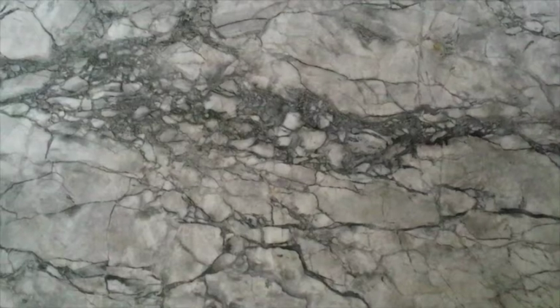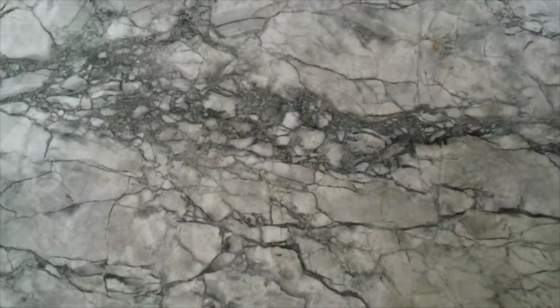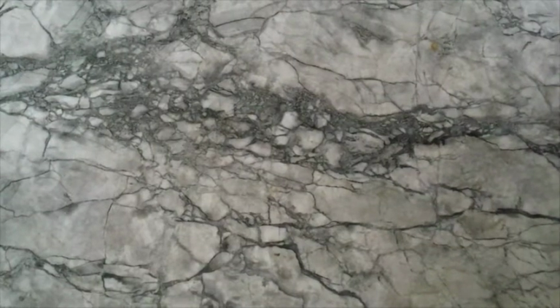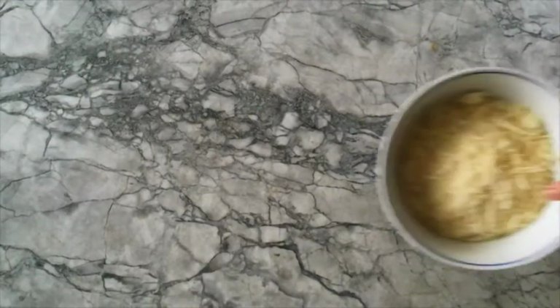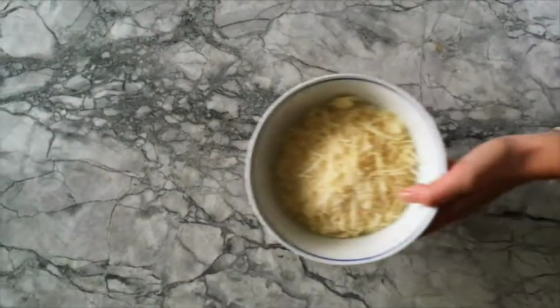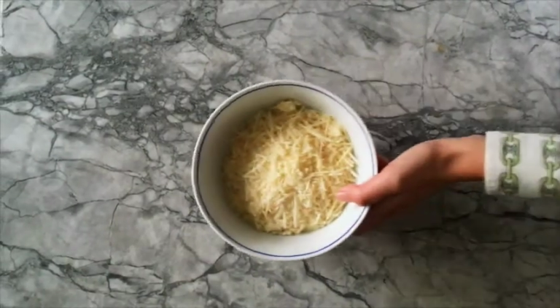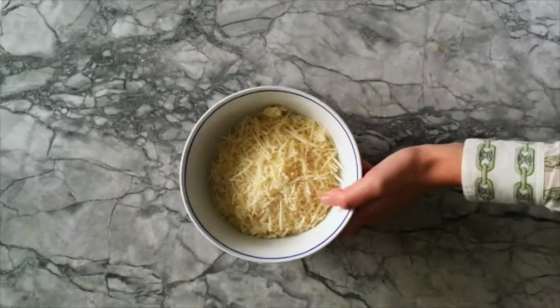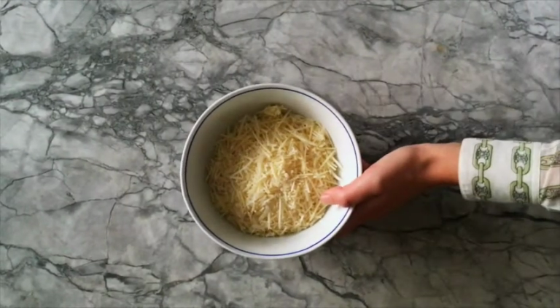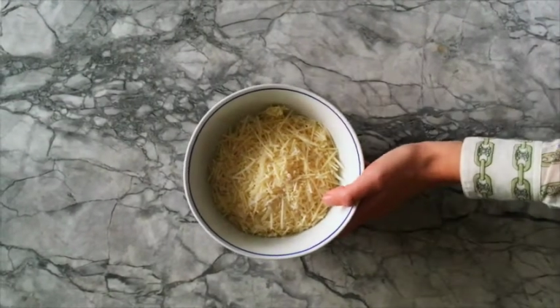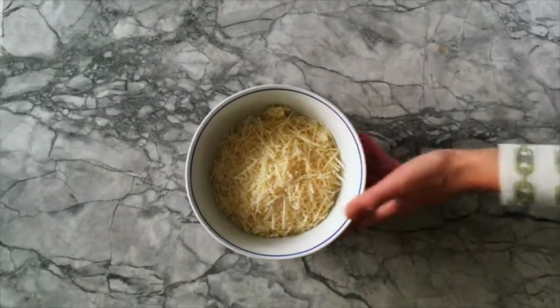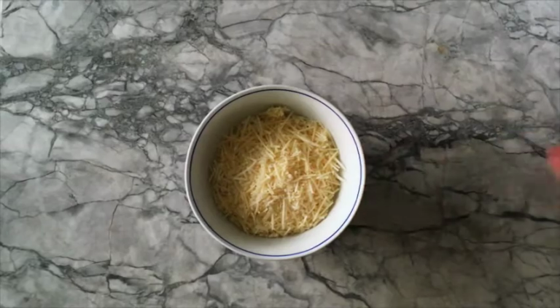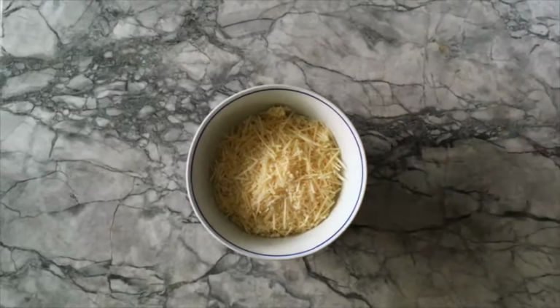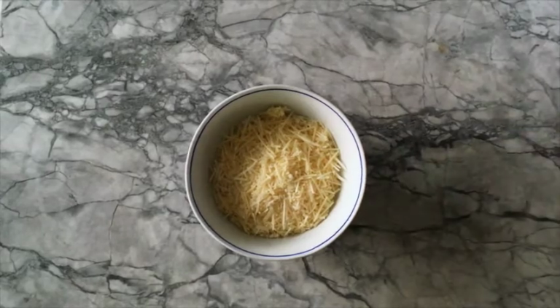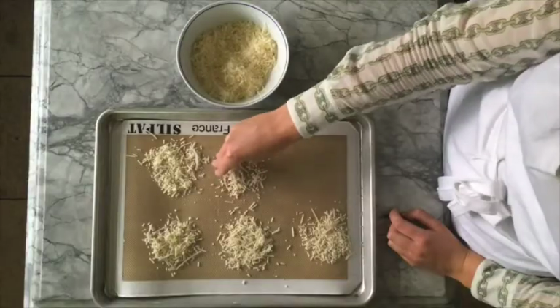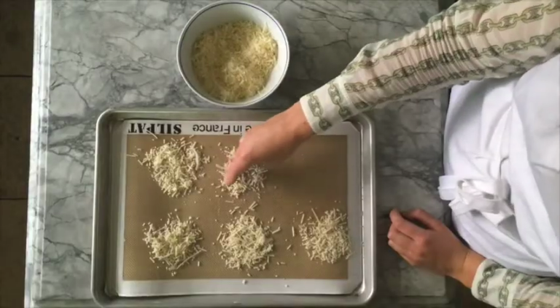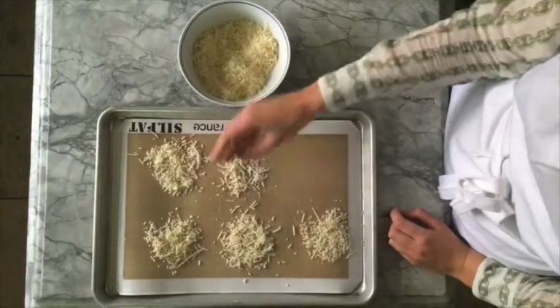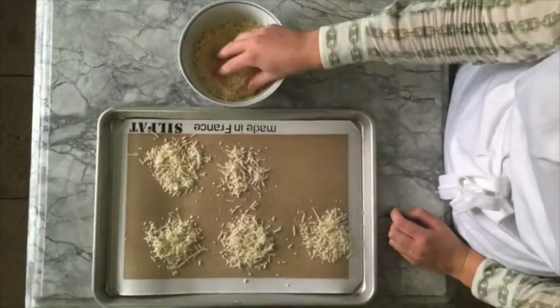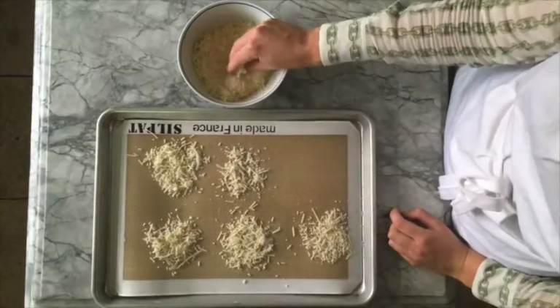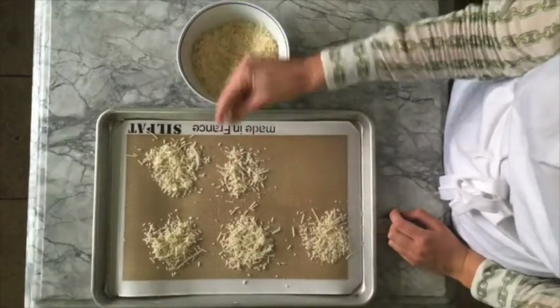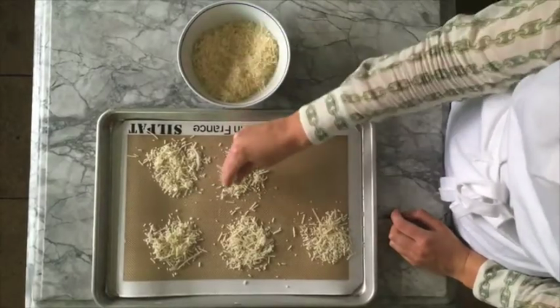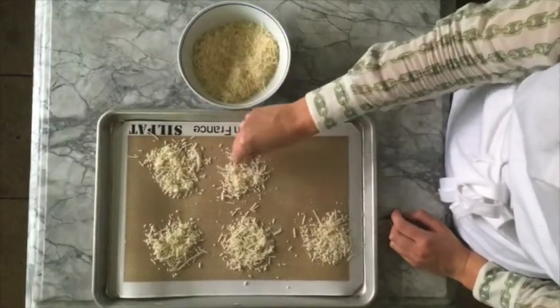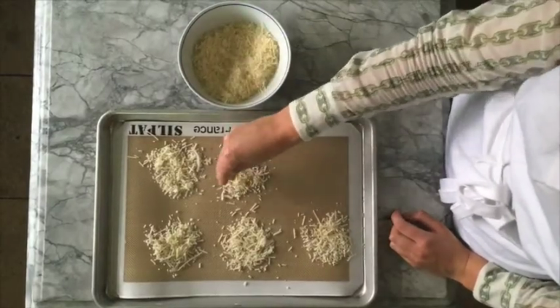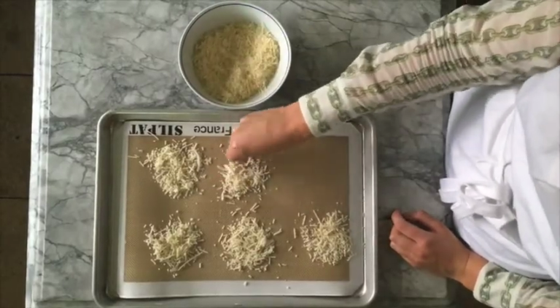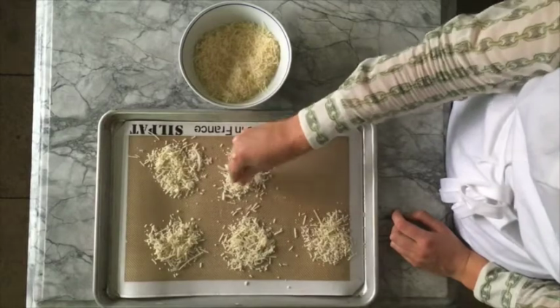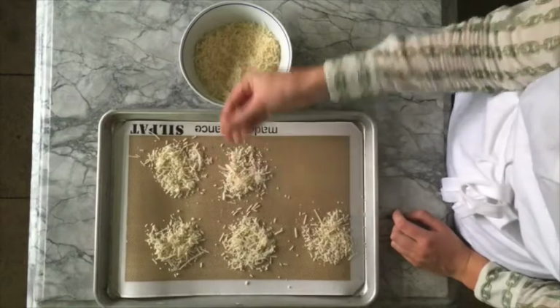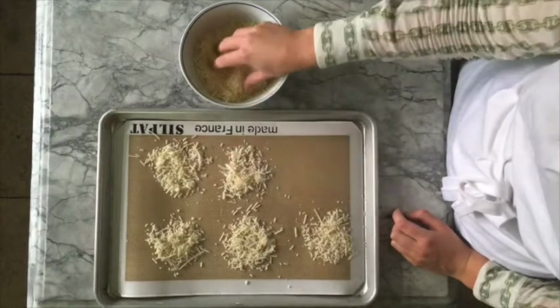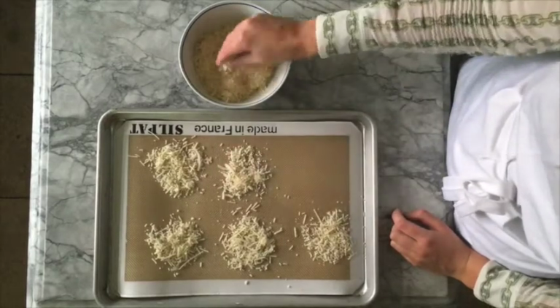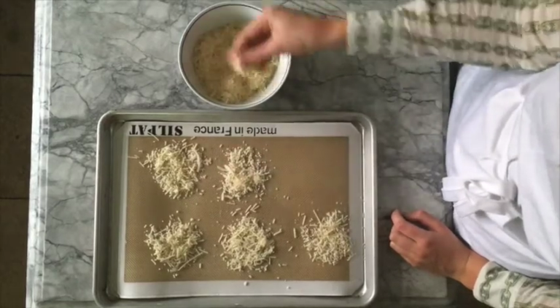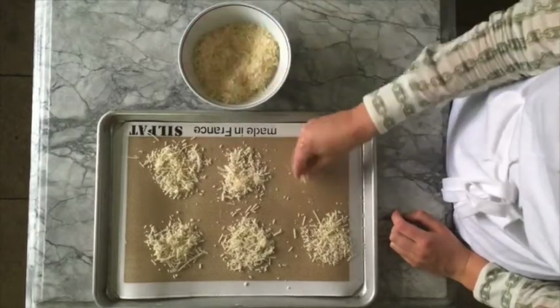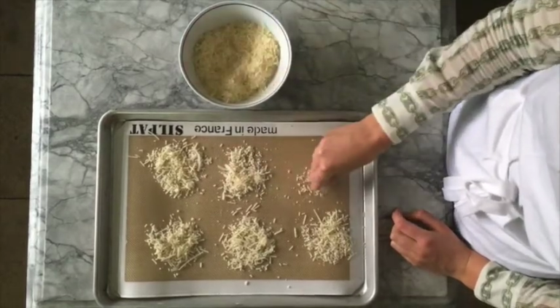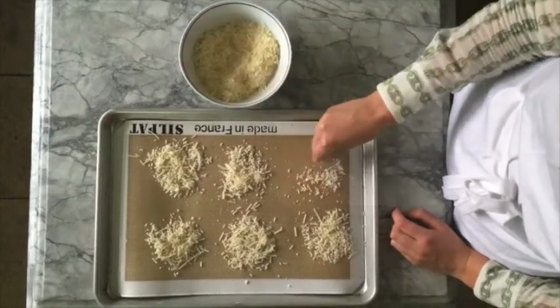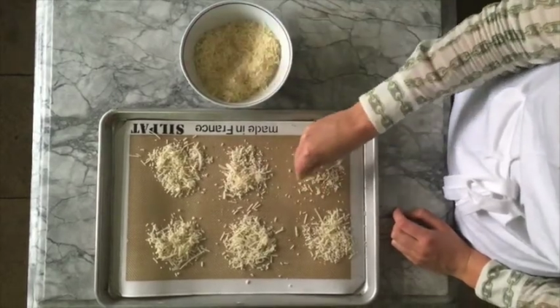To make homemade parmesan crisps, all you need is grated parmesan cheese. You can place the grated parmesan cheese on a sheet rack with a silpat mat in circular shapes or whichever shapes you choose.